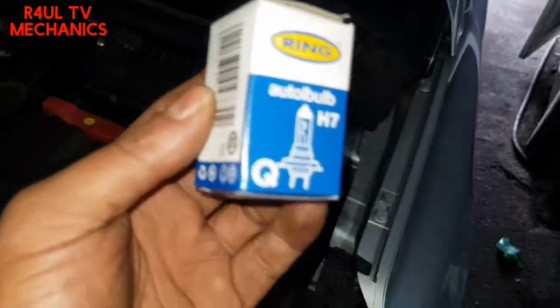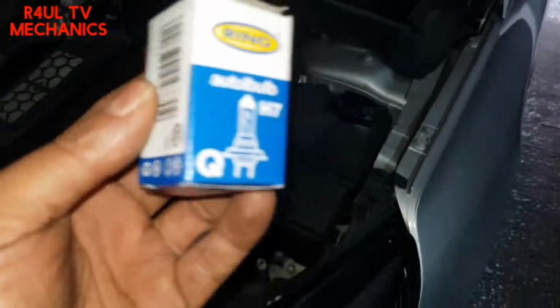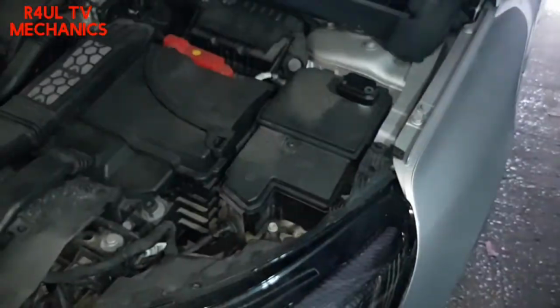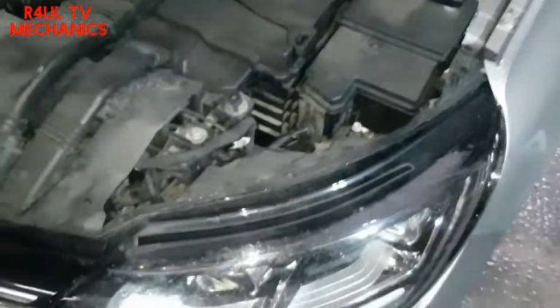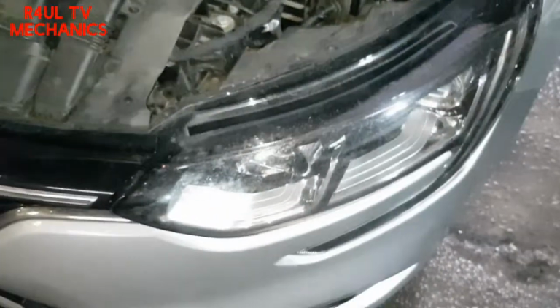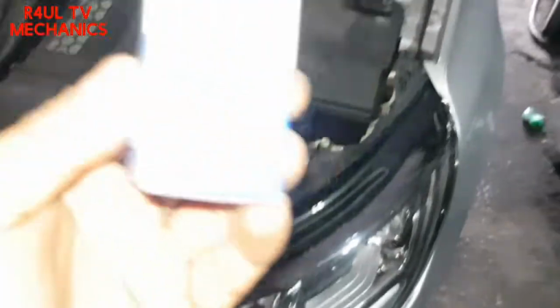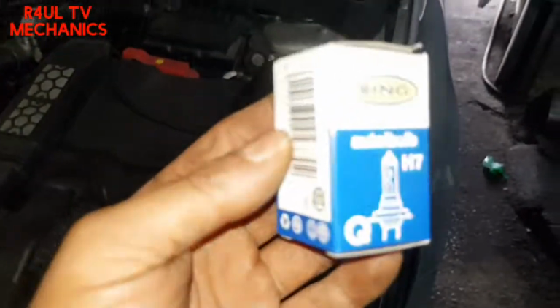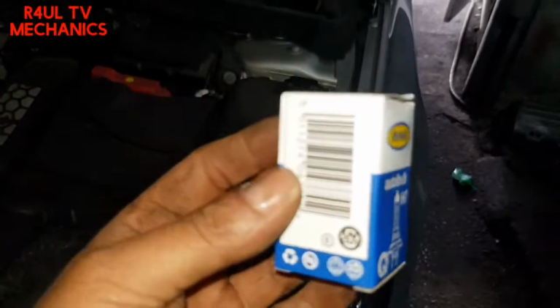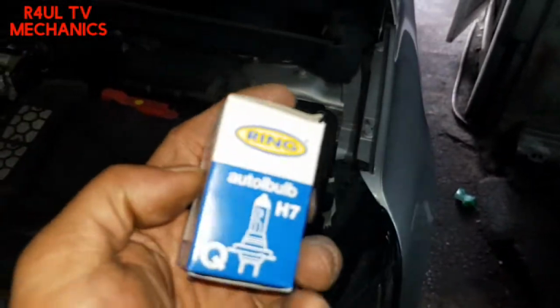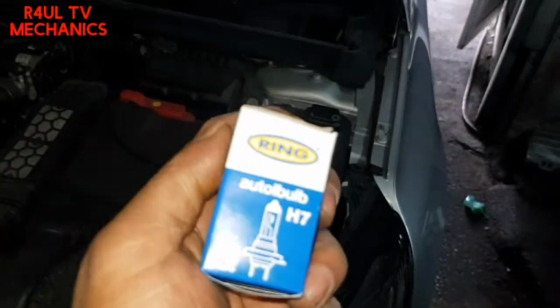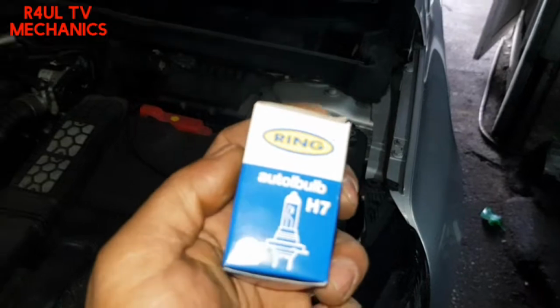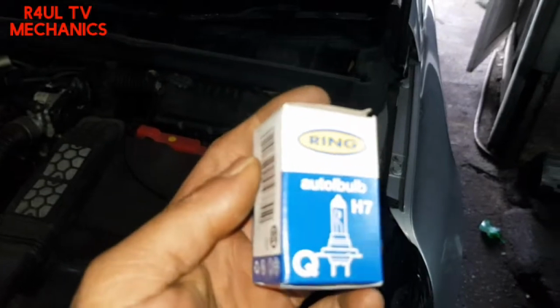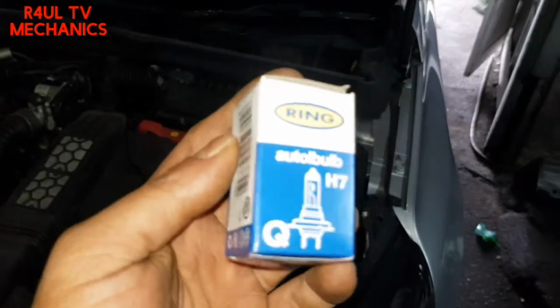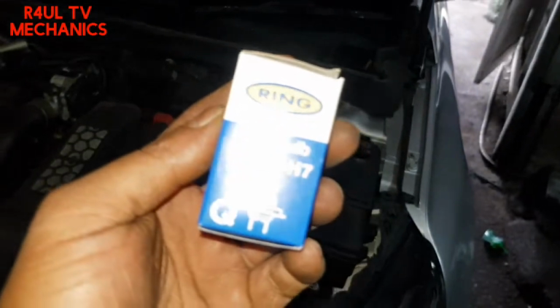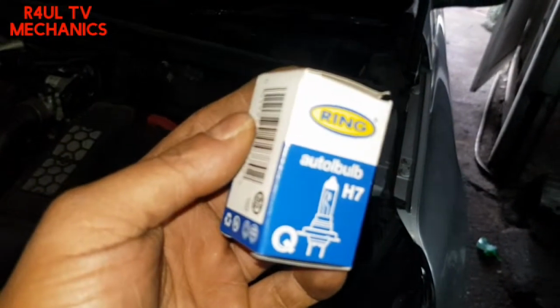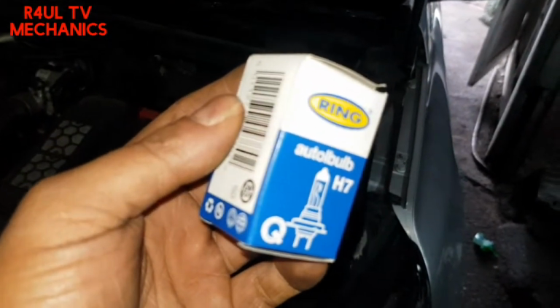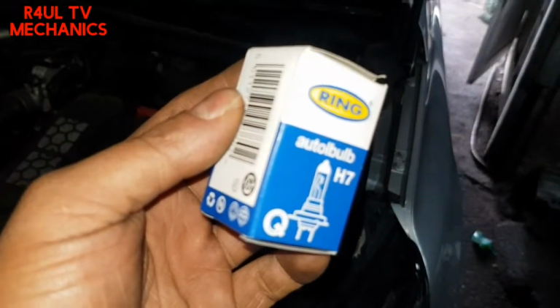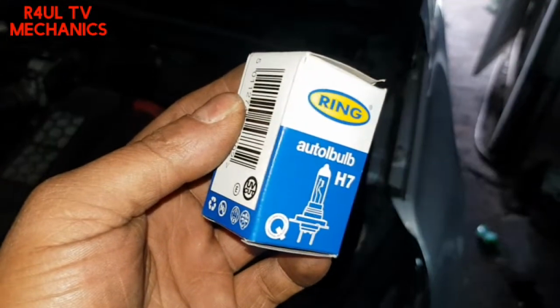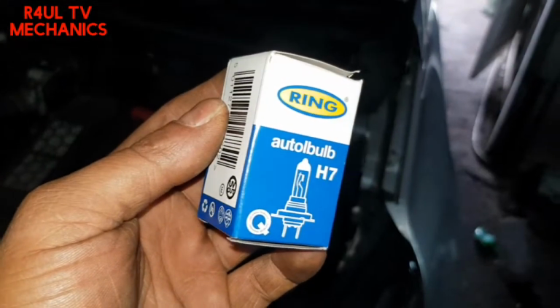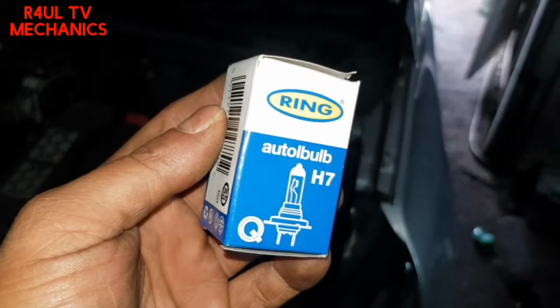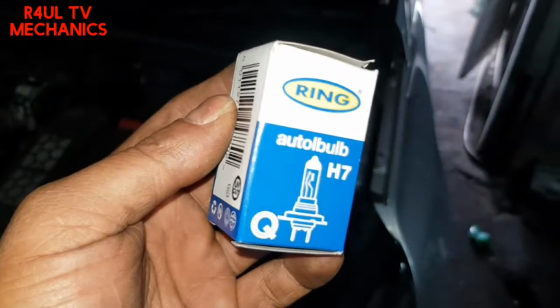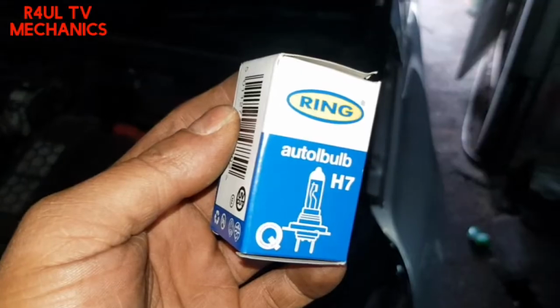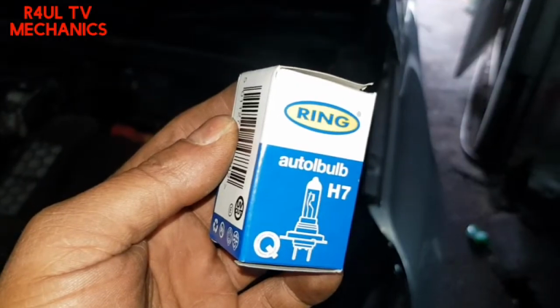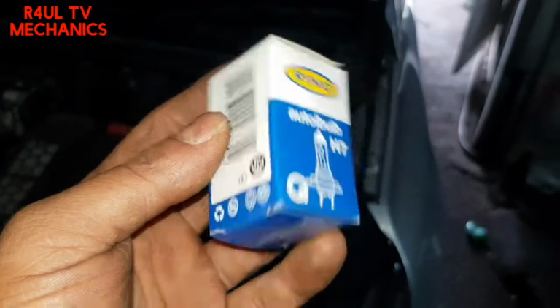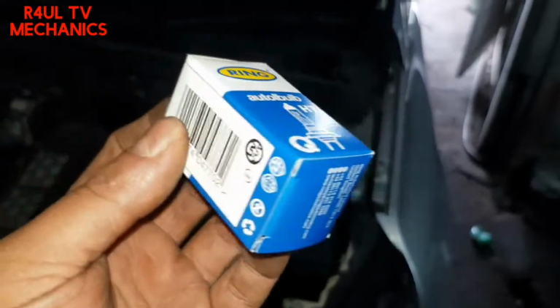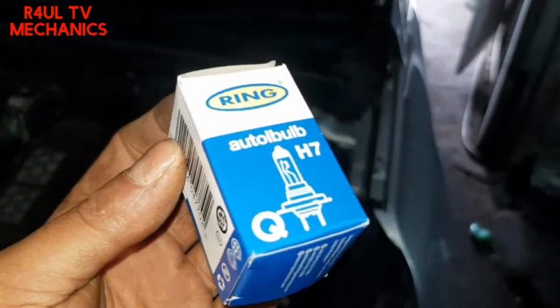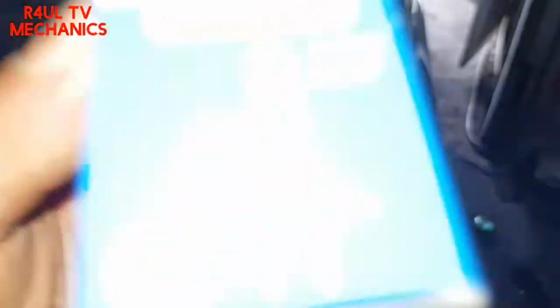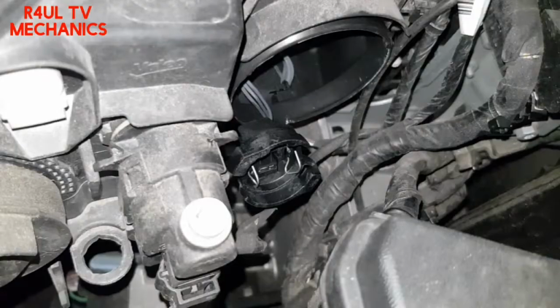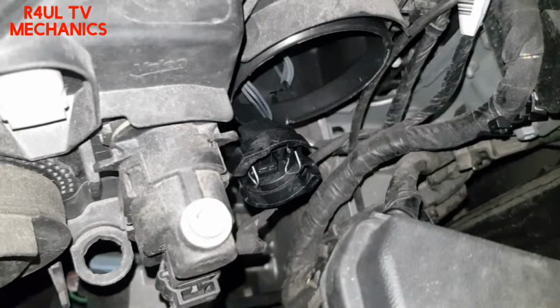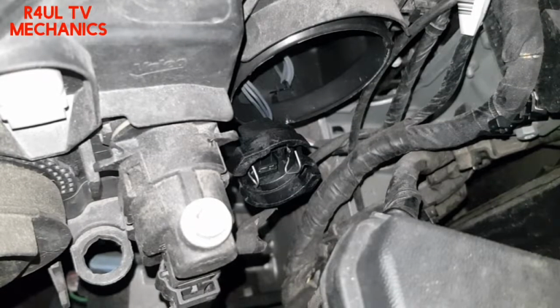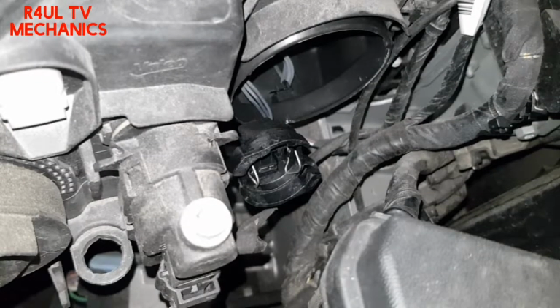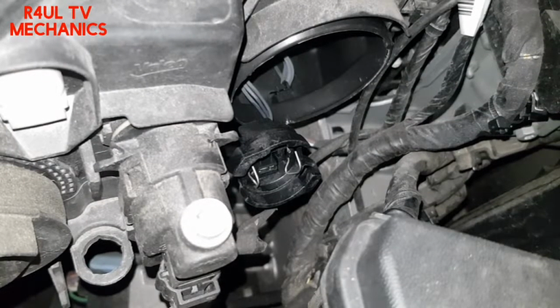On the updated version they might have Xenon bulbs — sorry, not halogen, Xenon bulbs — but this one, the 2018 Renault Megane, it's got the H7 bulb. Let's go ahead and fit it.